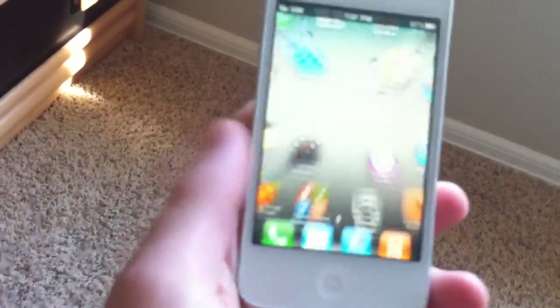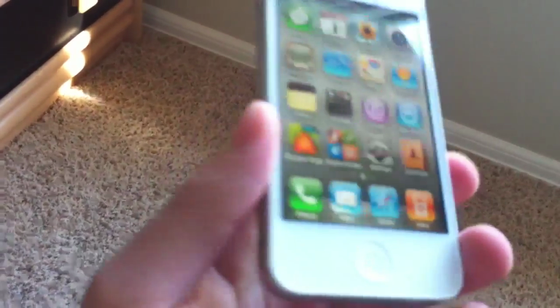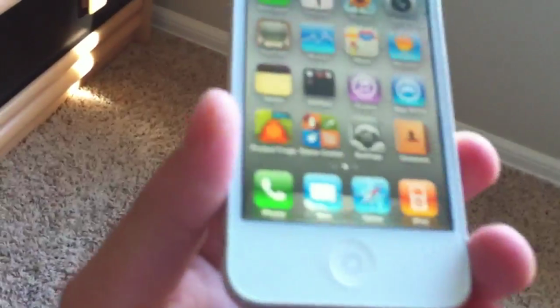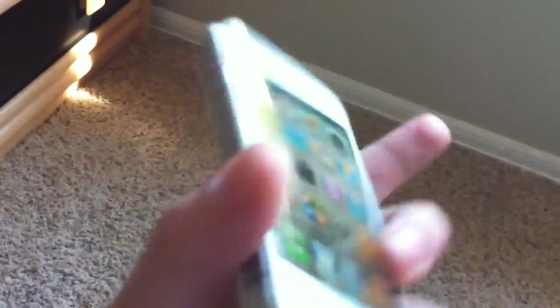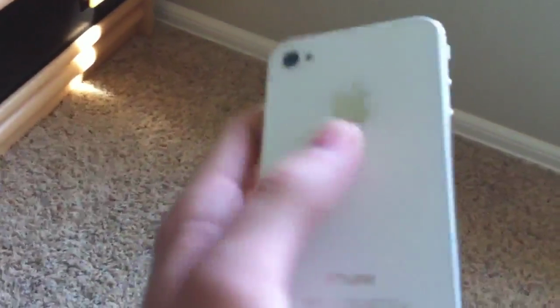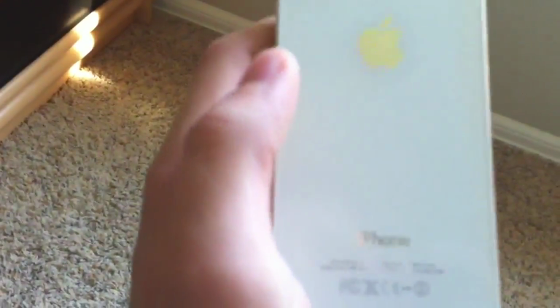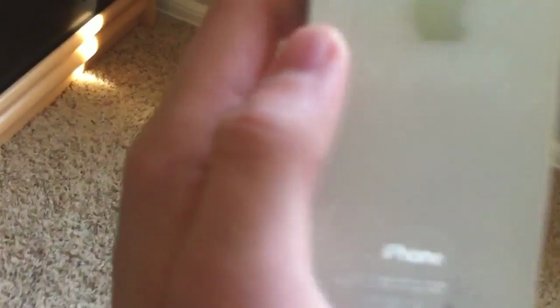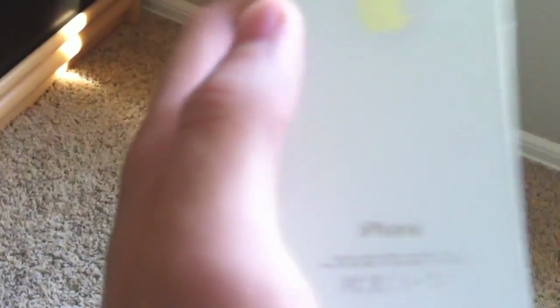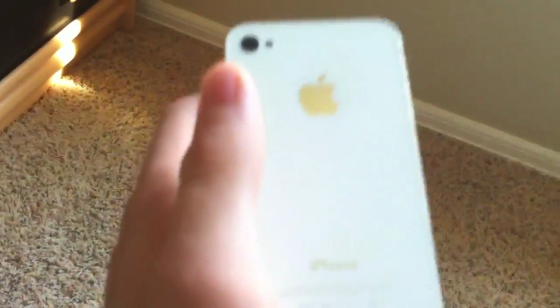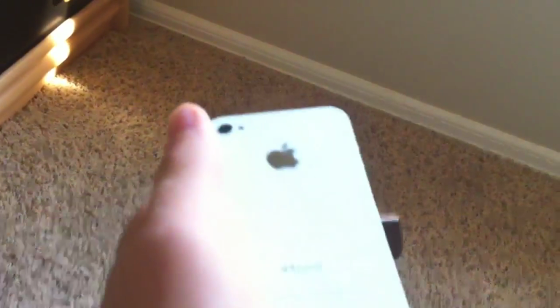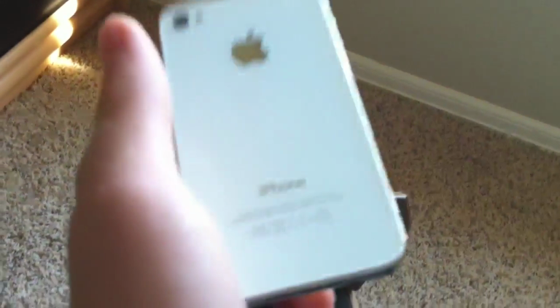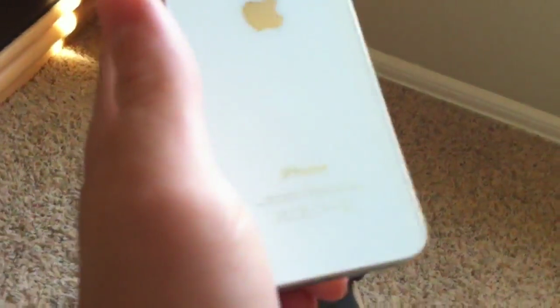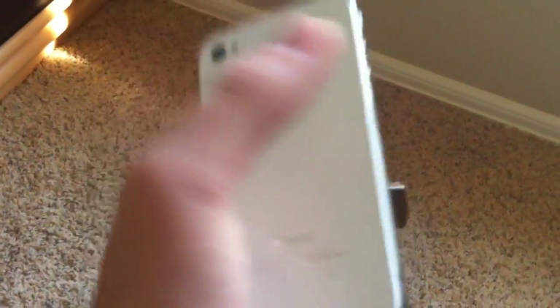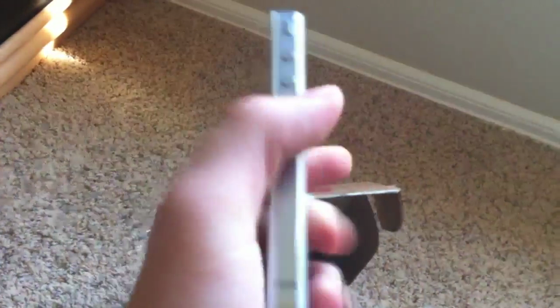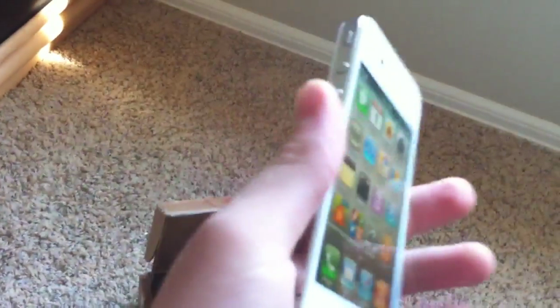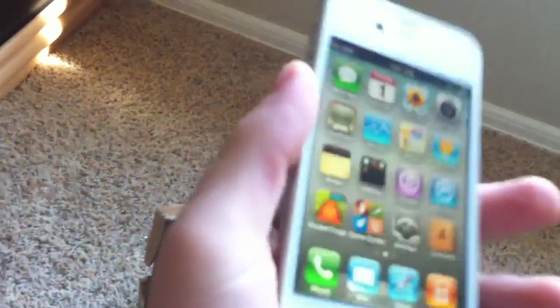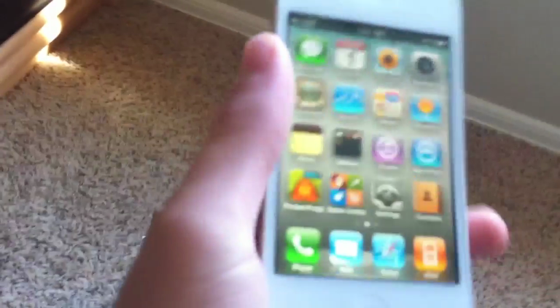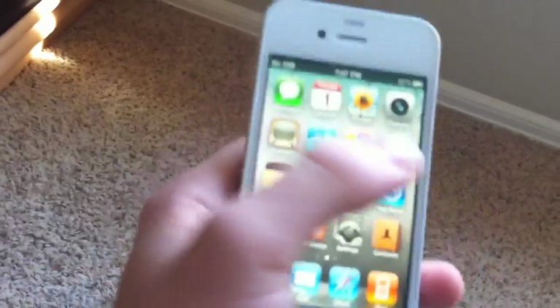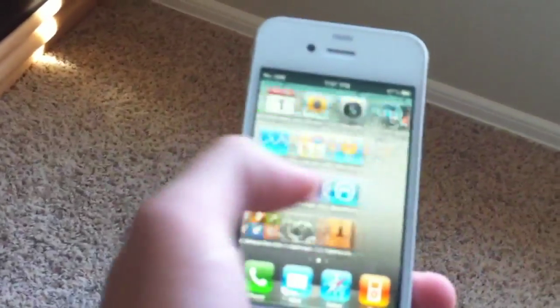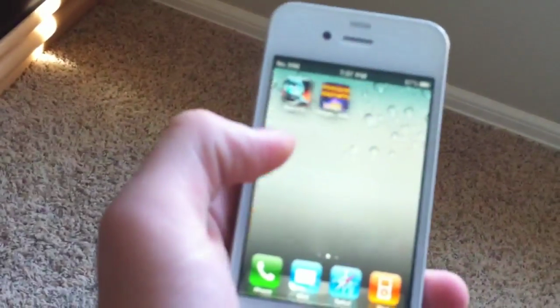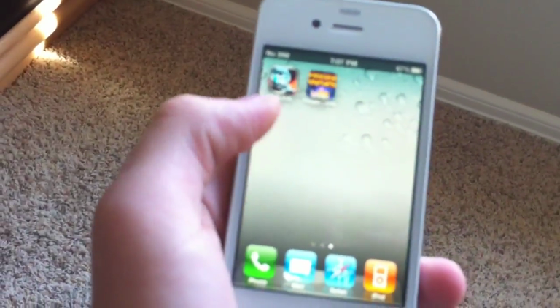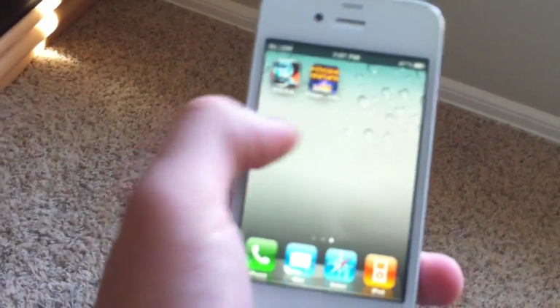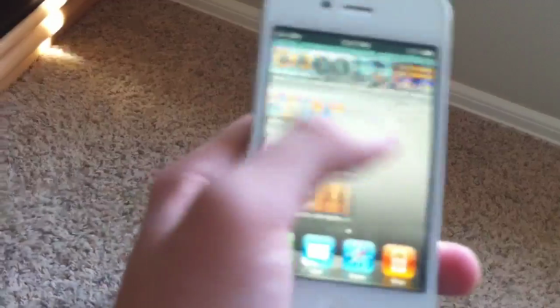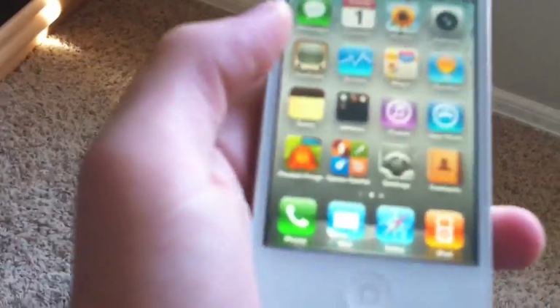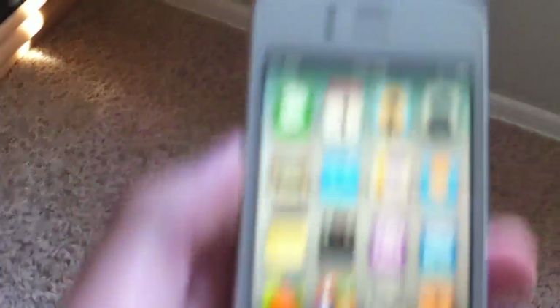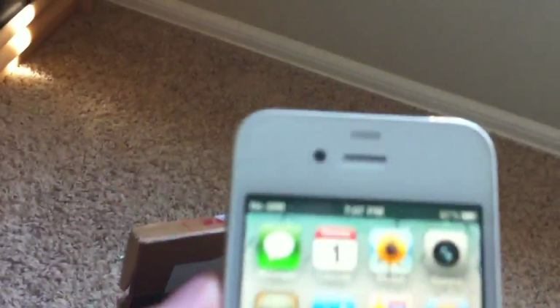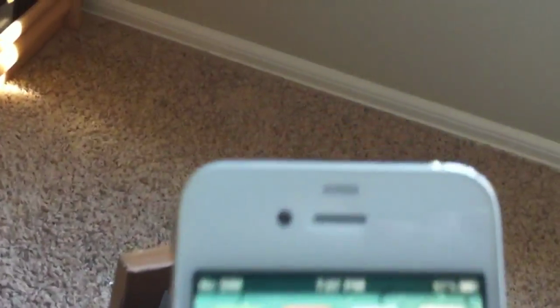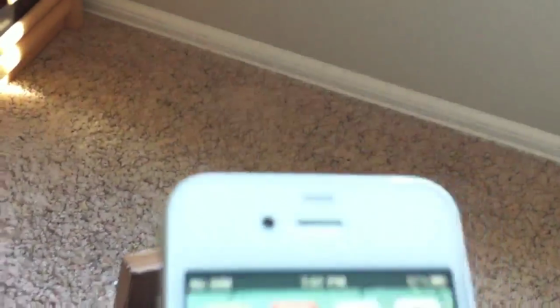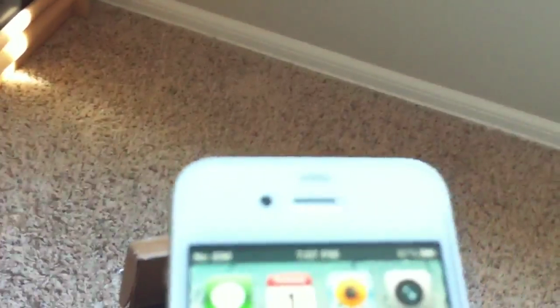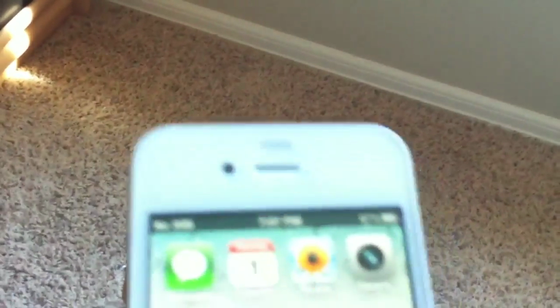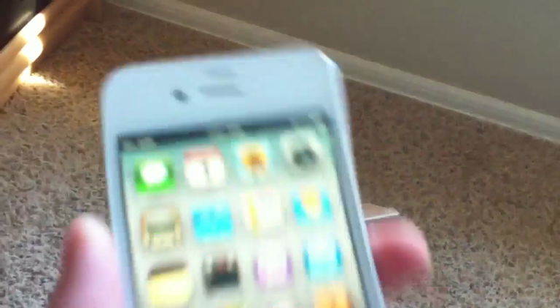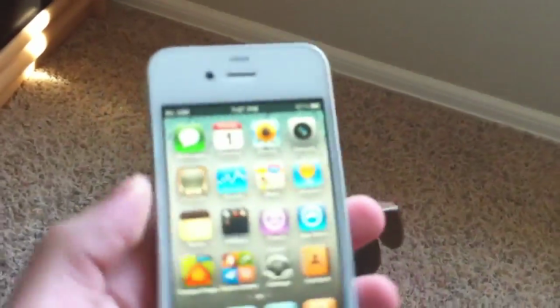This thing's pretty nice. Everything works. It's the white iPhone. Exactly, like they said.